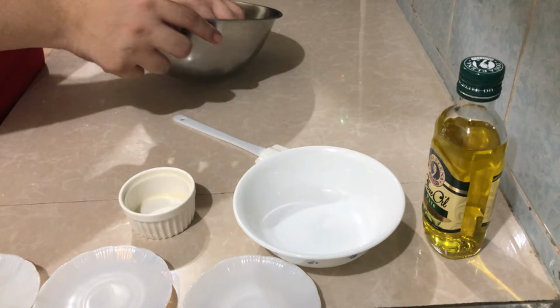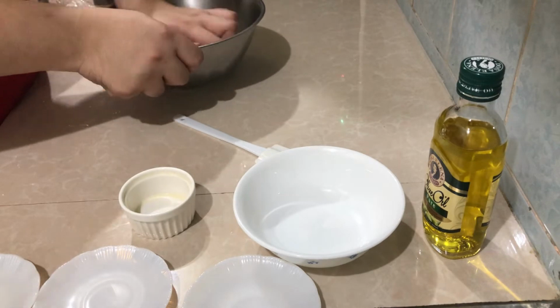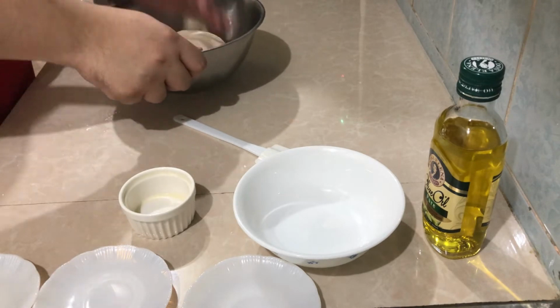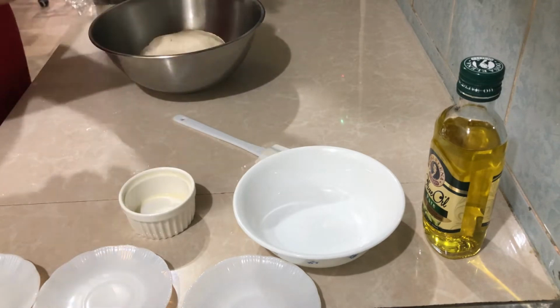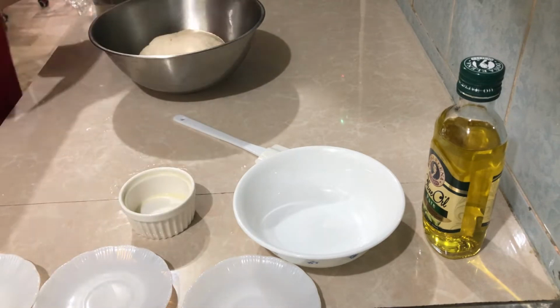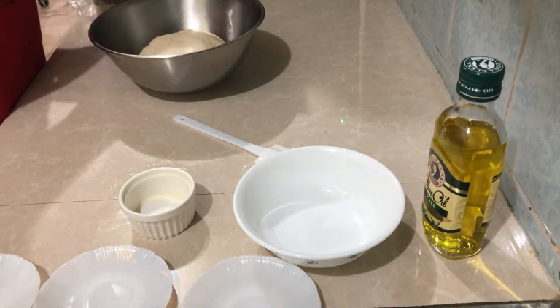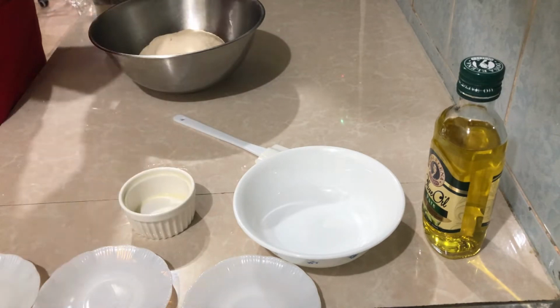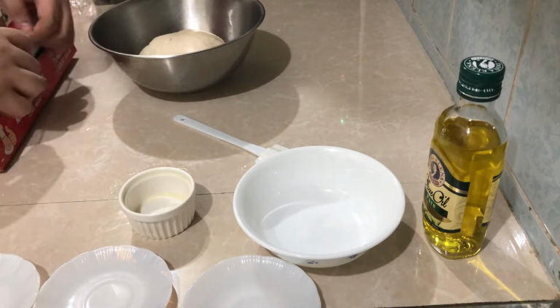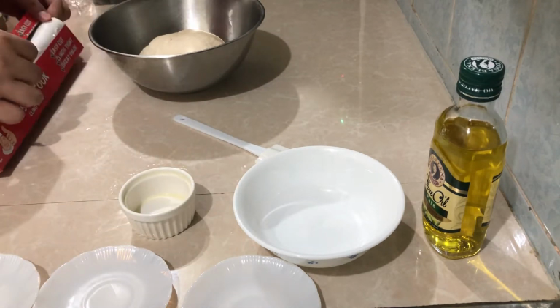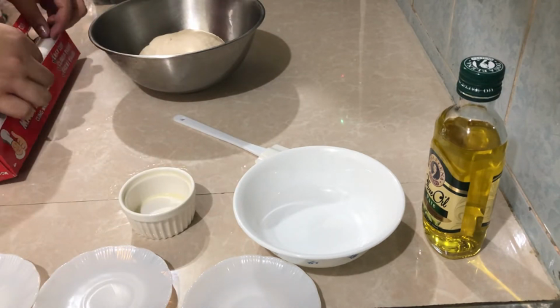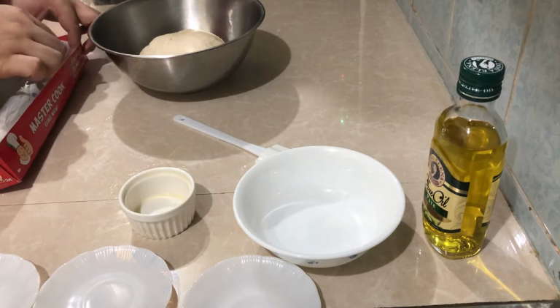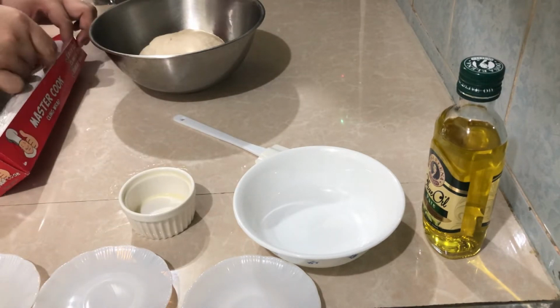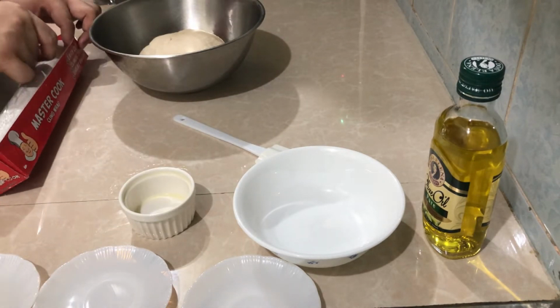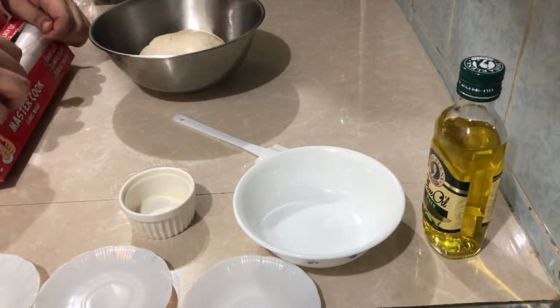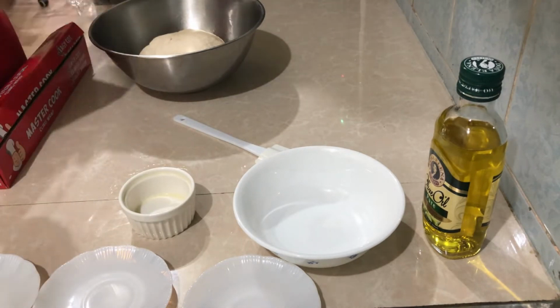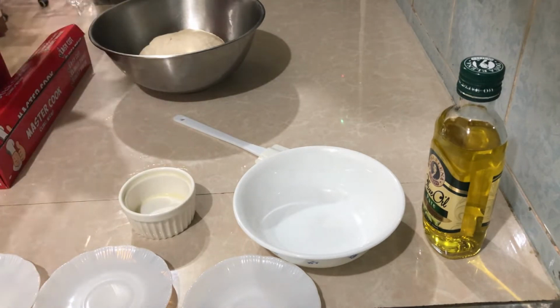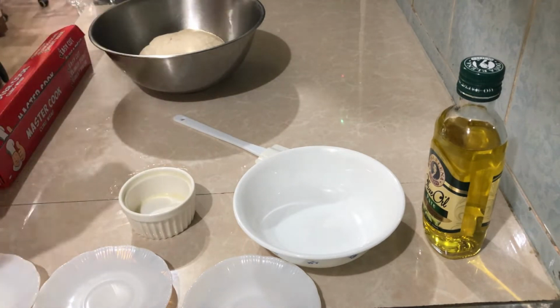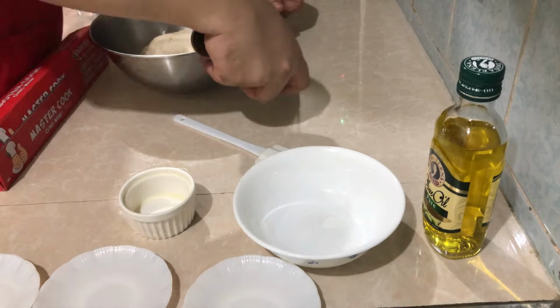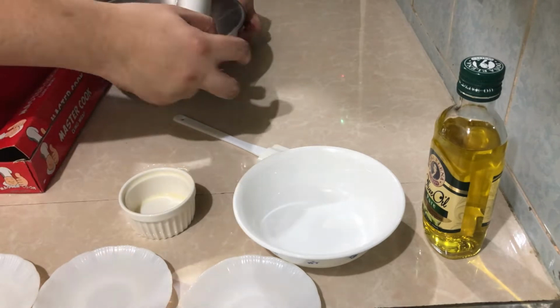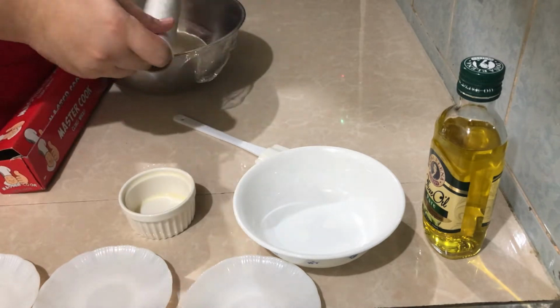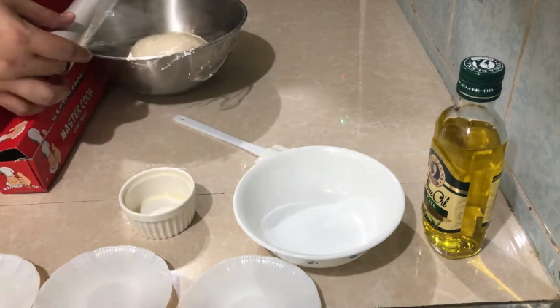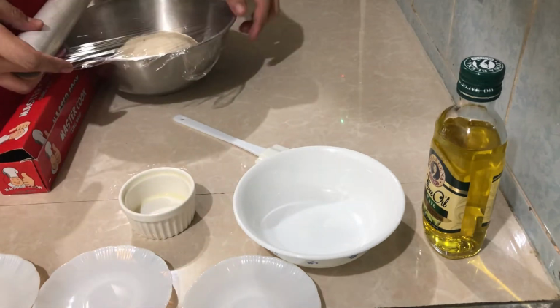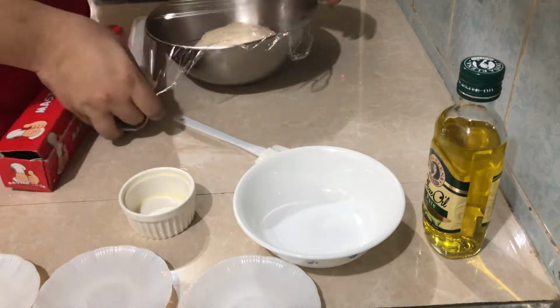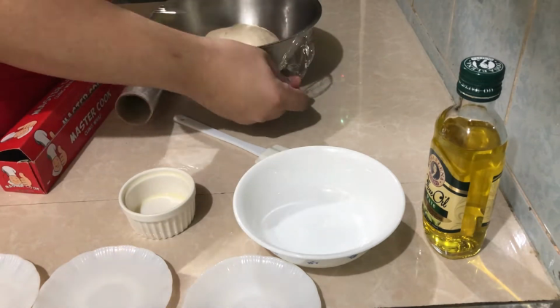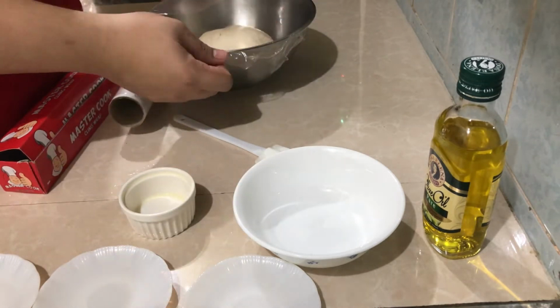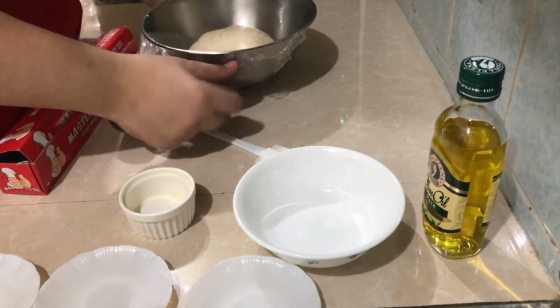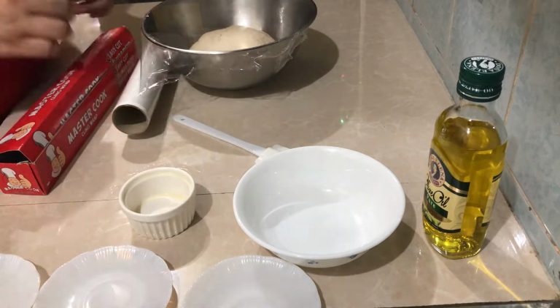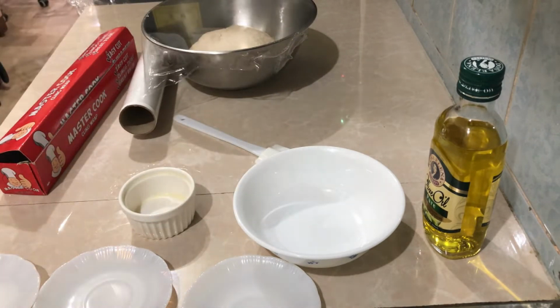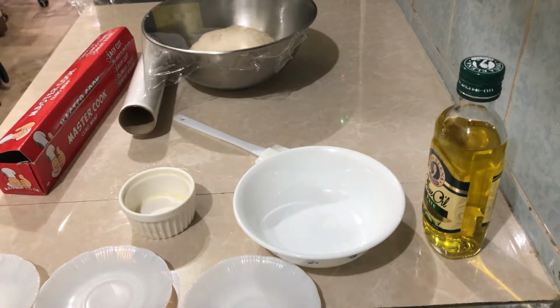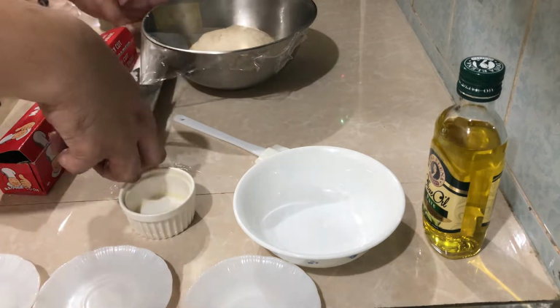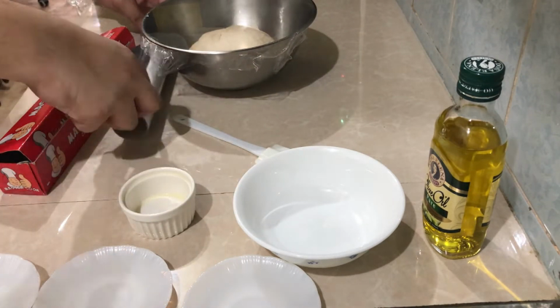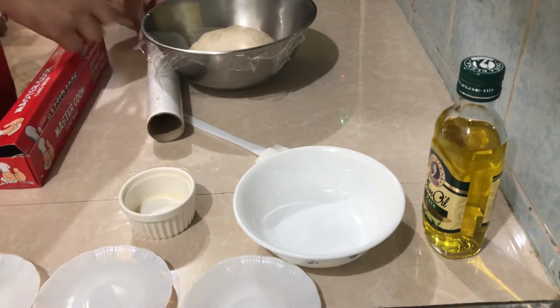Now we will let it rest inside the oven, which is turned off. We need to cling wrap the dough in the bowl.